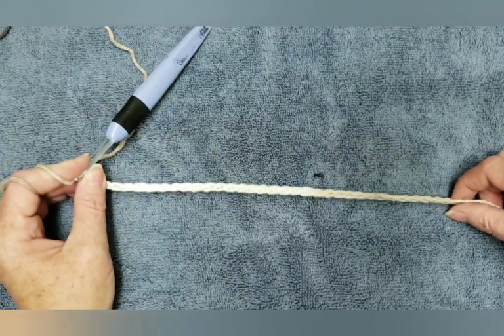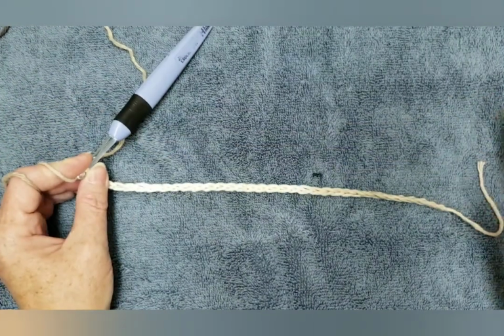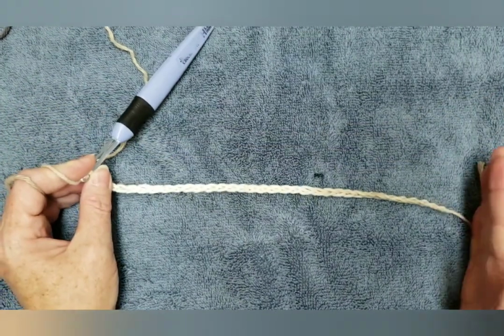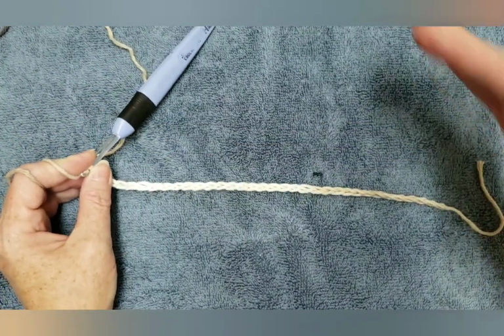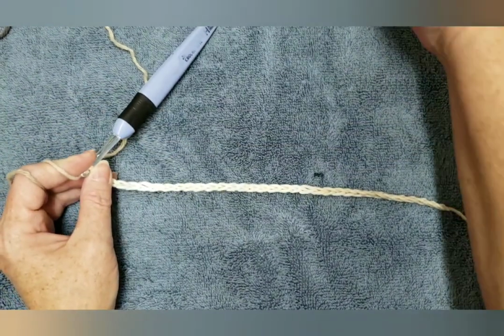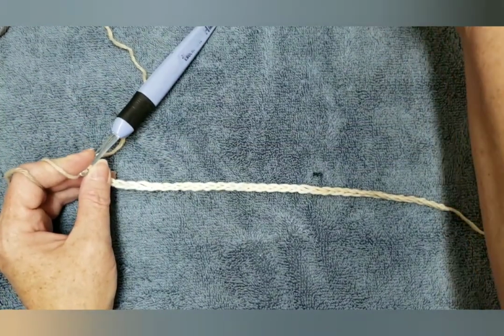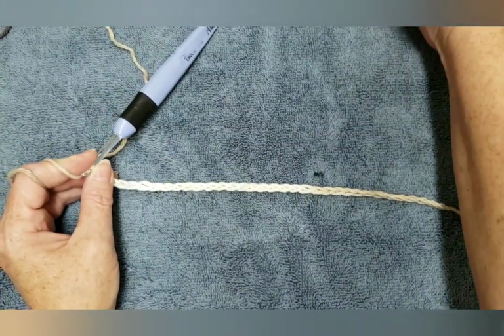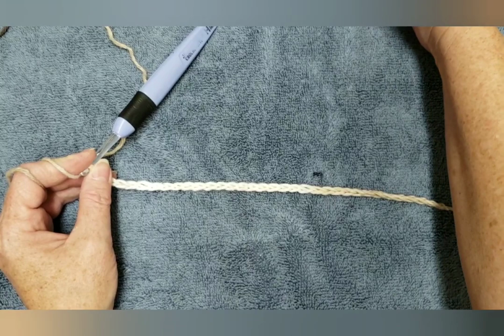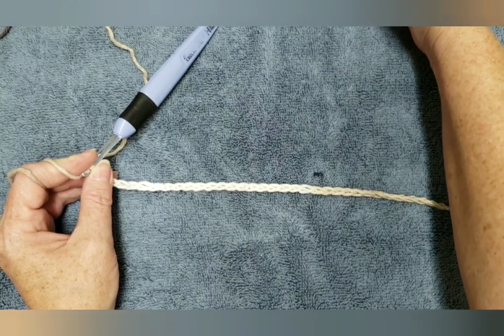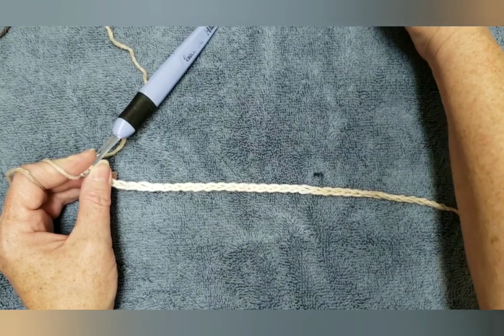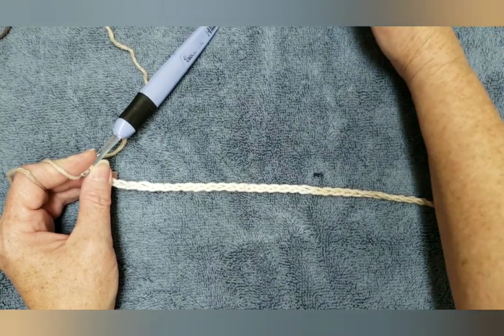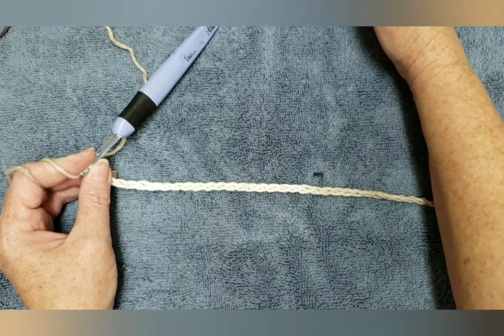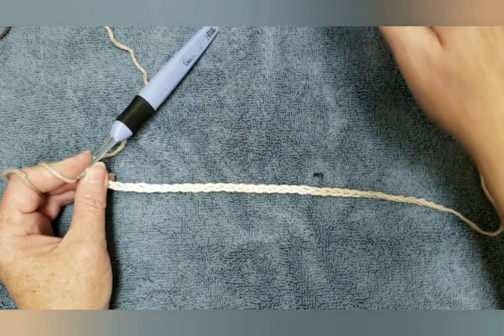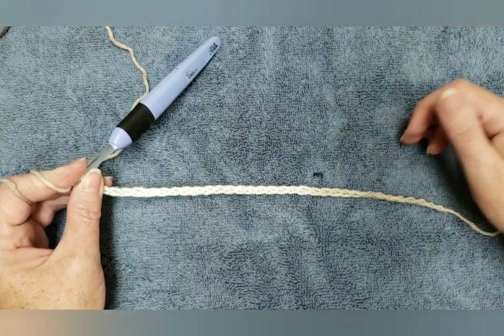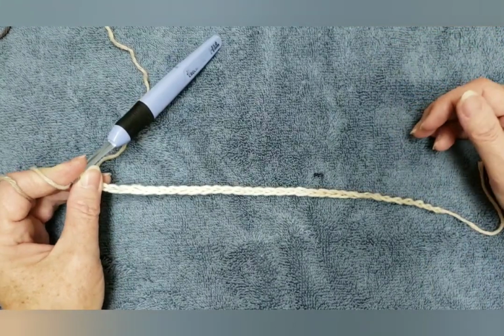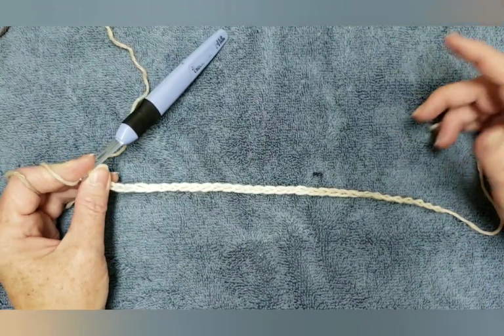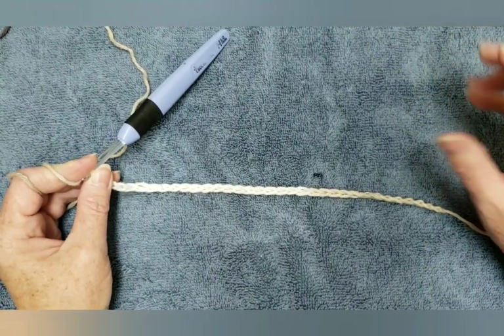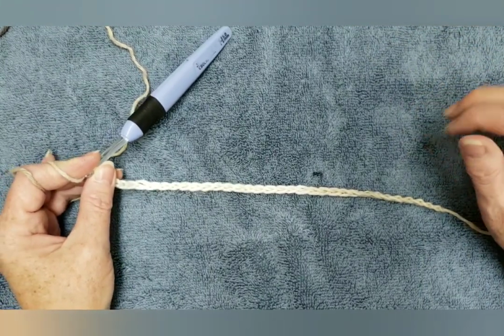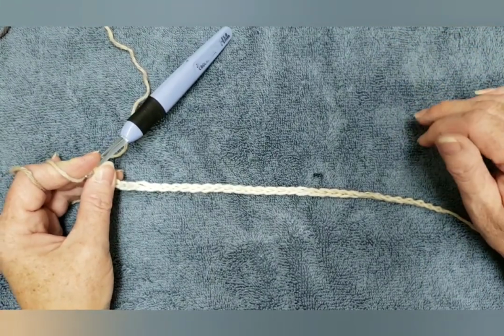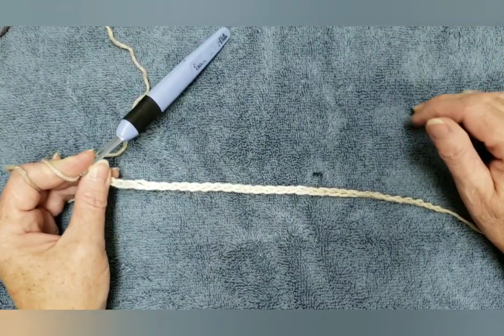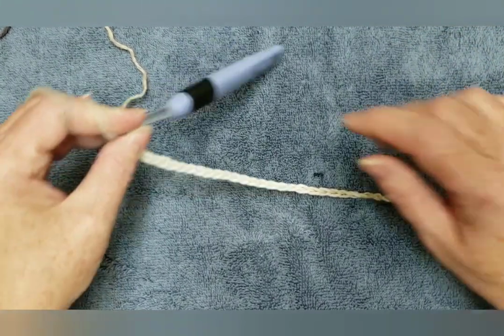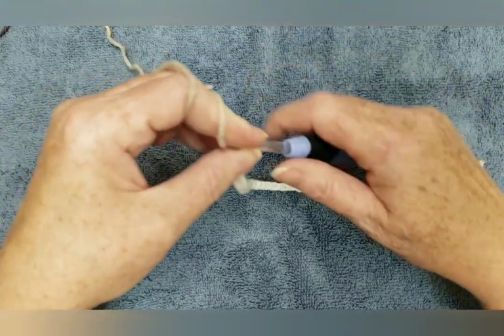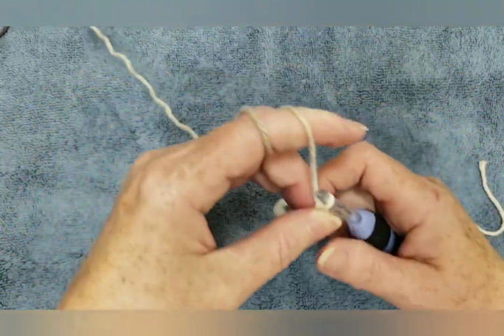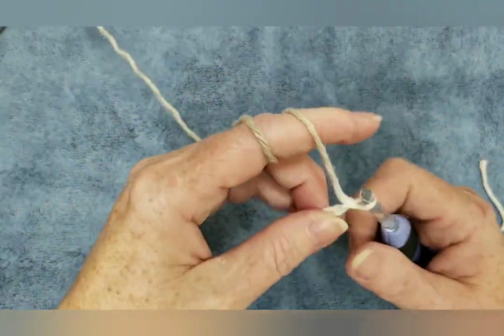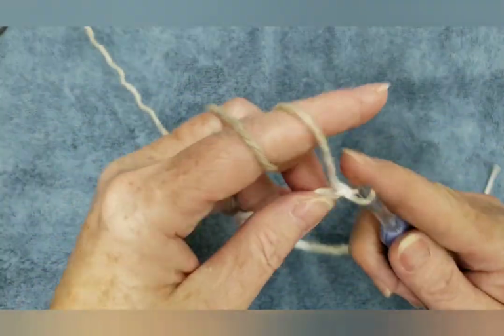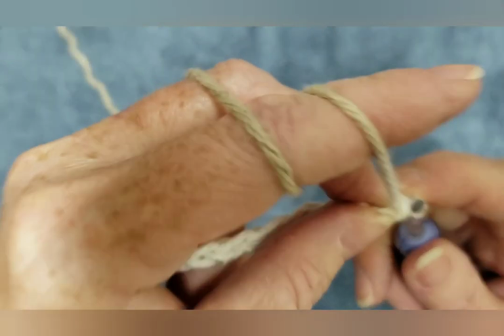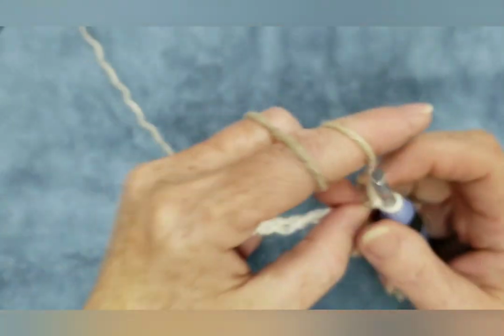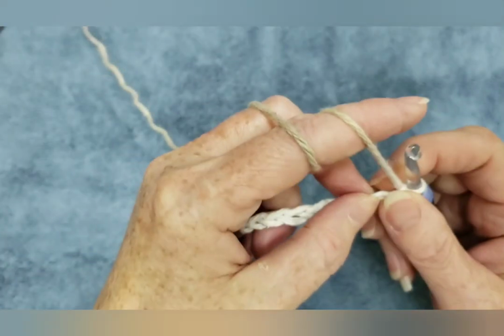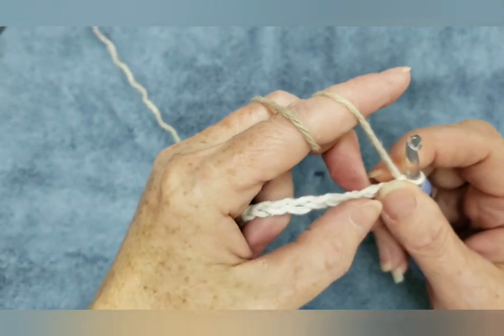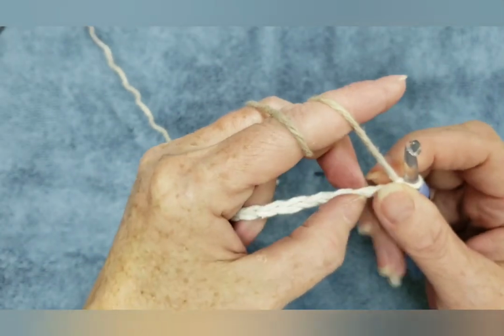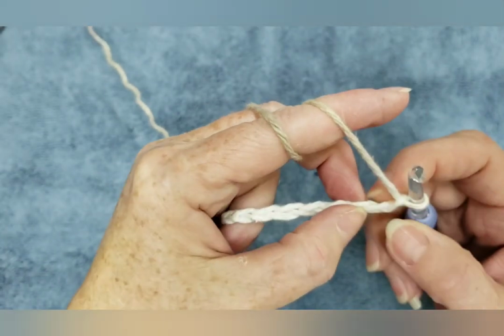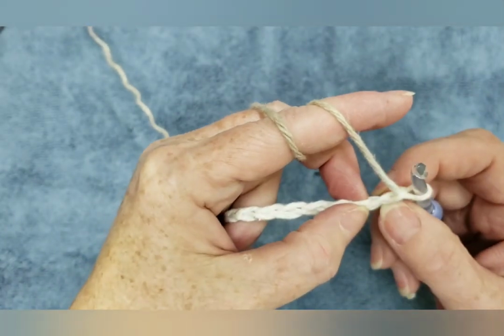I make them 10 by 10 because they do shrink in the dryer, so I like them fairly large.